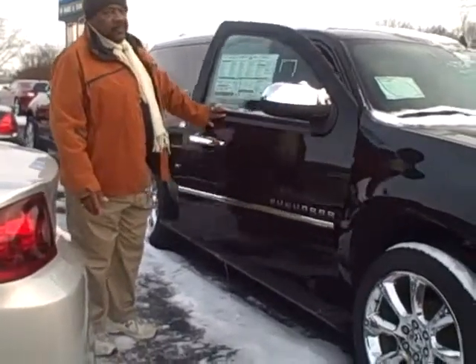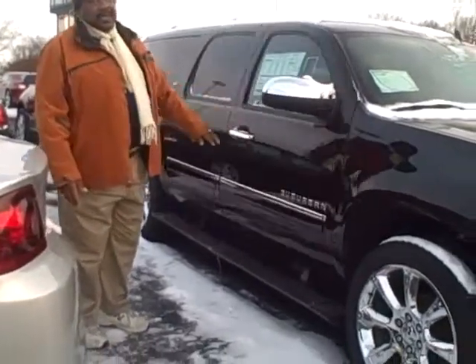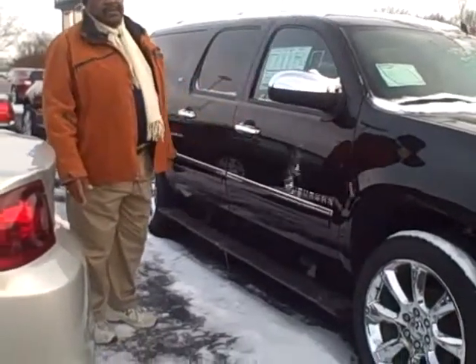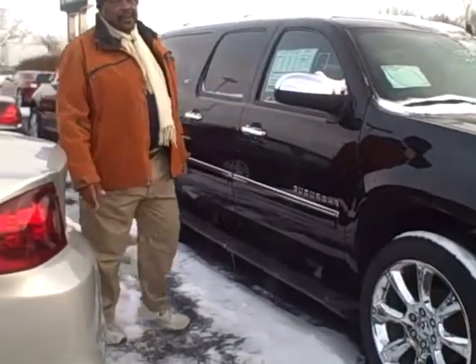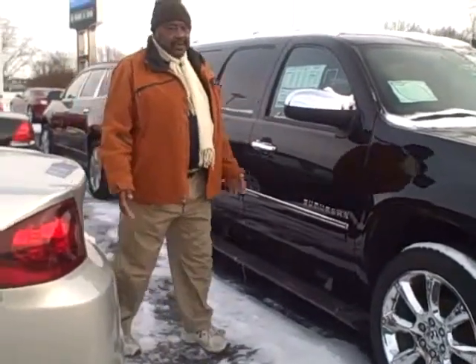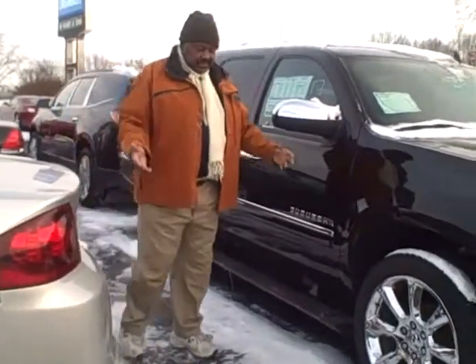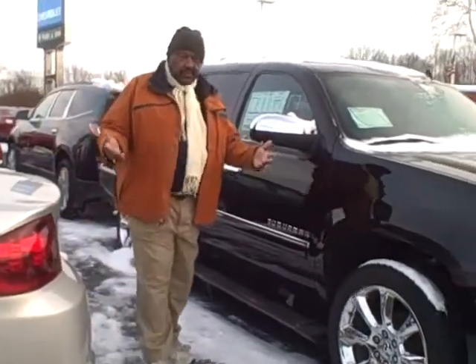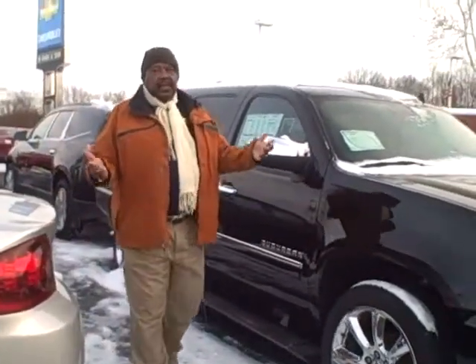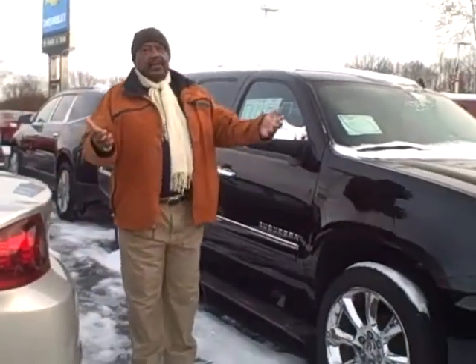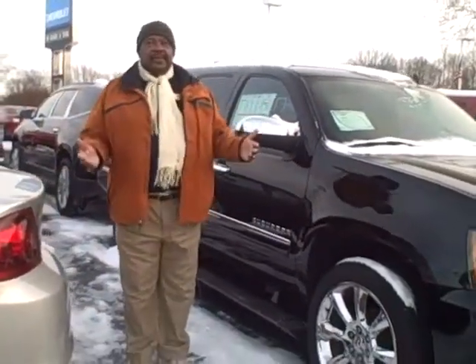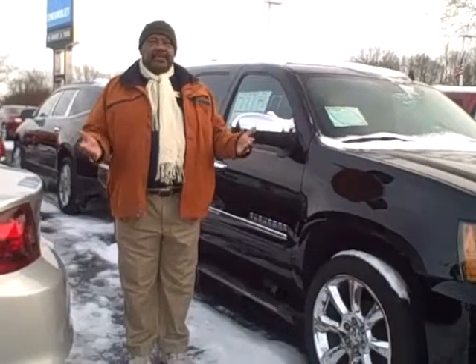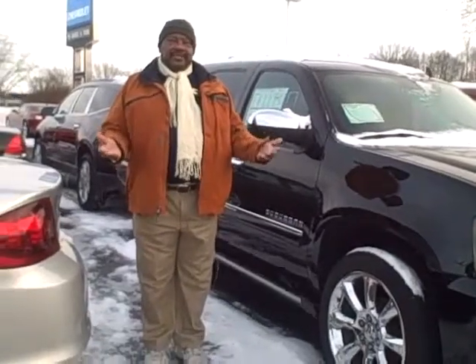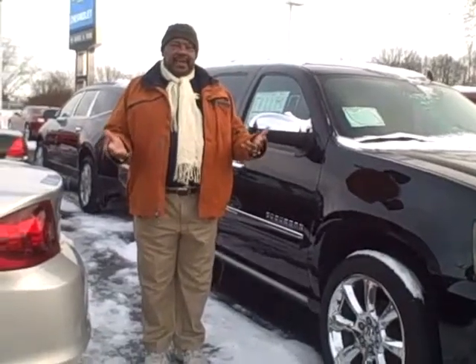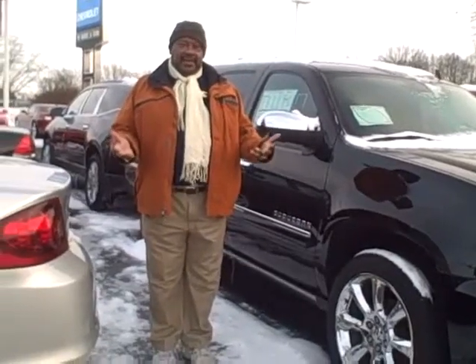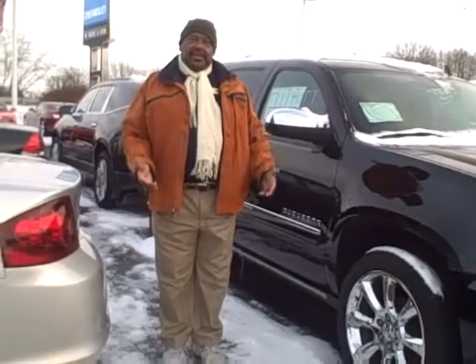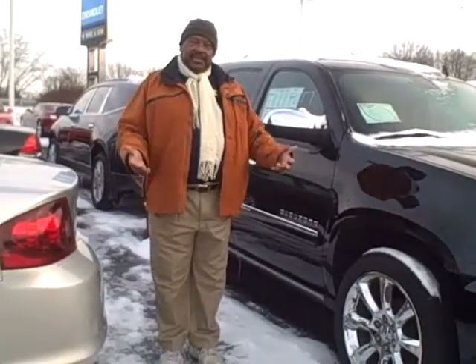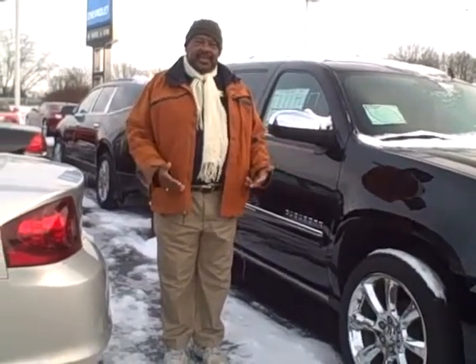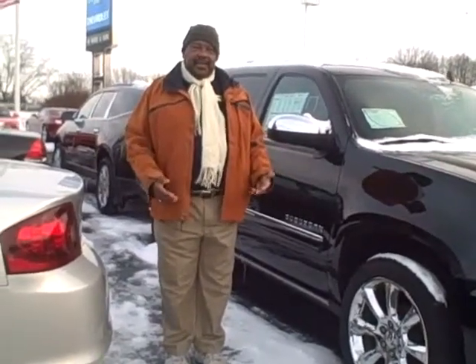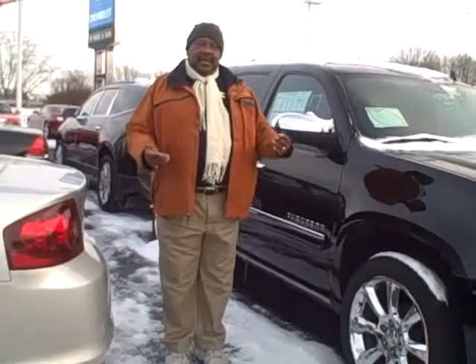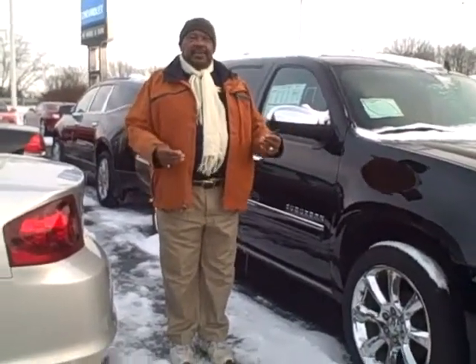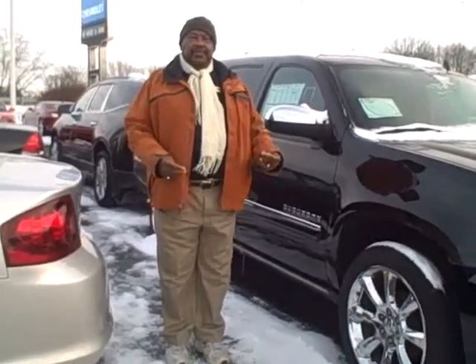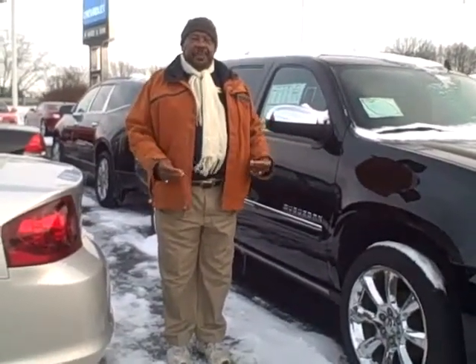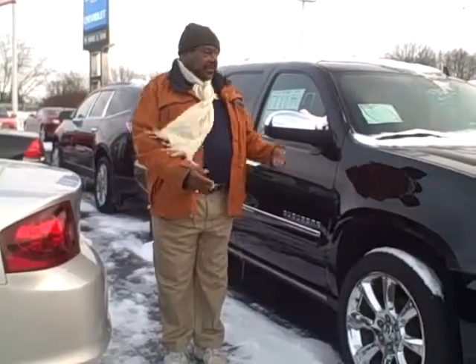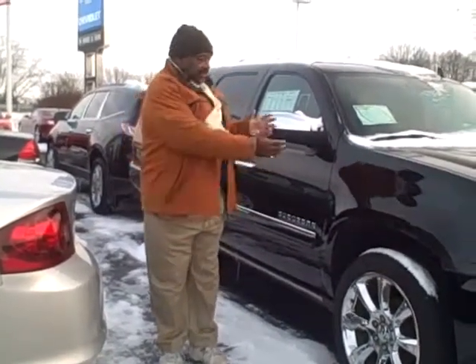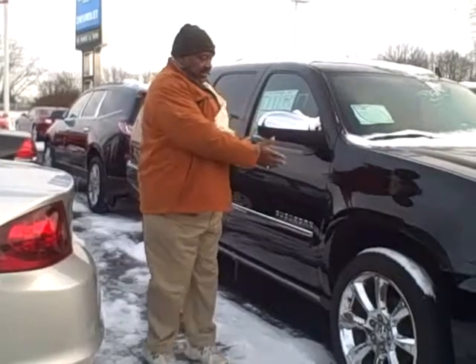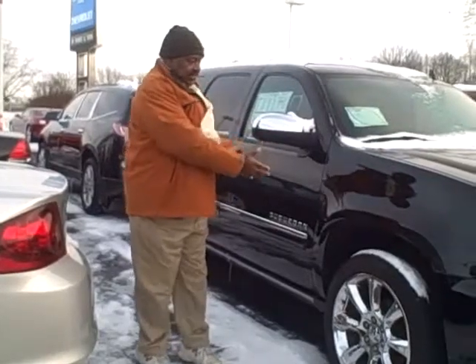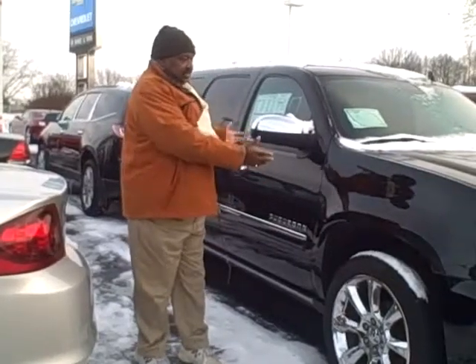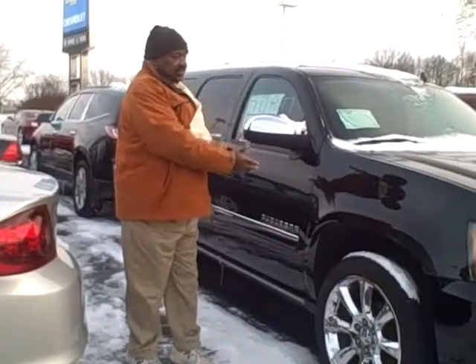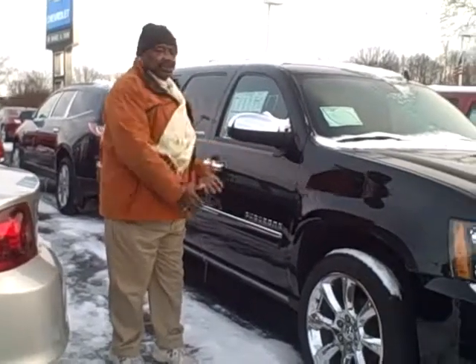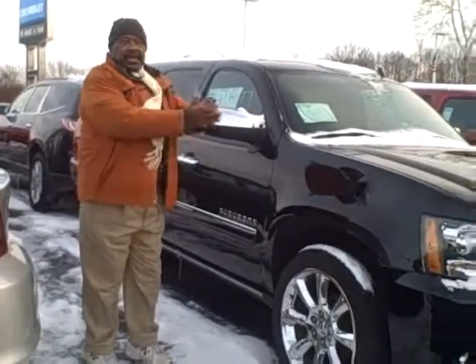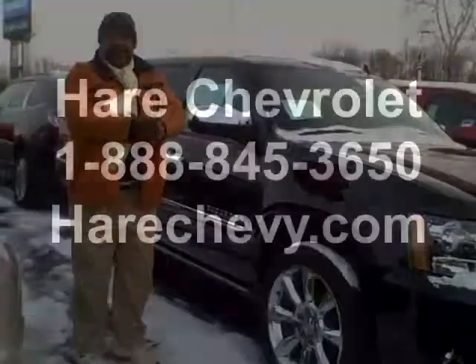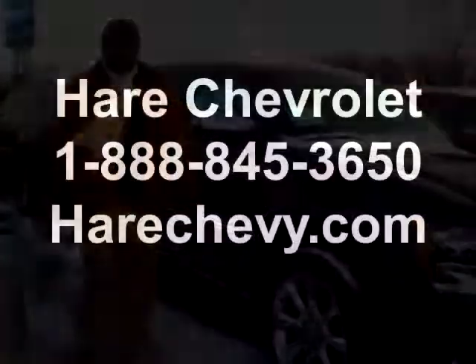Folks, I'm telling you, if you really want to go to Grandma's house in style, come see us today. Hair Chevrolet, Rufus Brown, 2013 Chevrolet Suburban. Thank you very much.